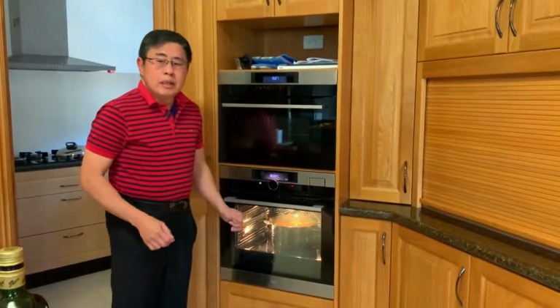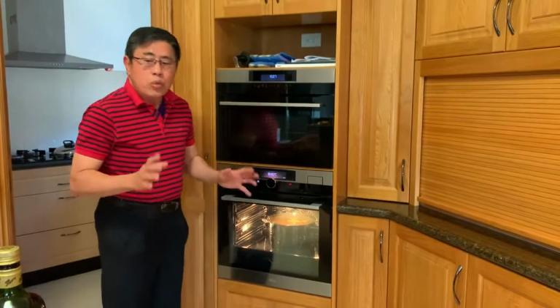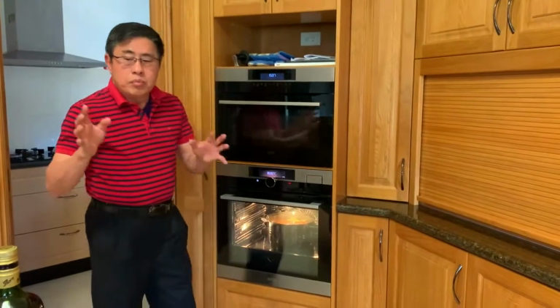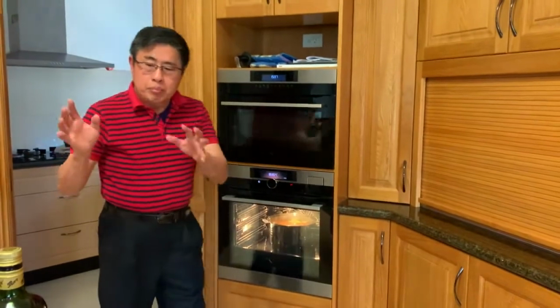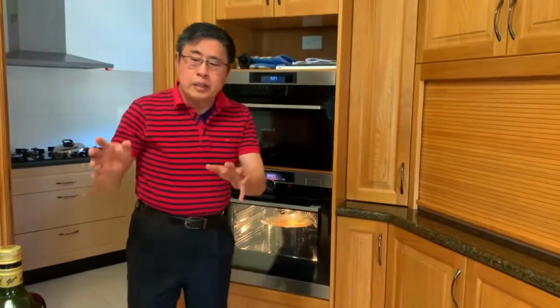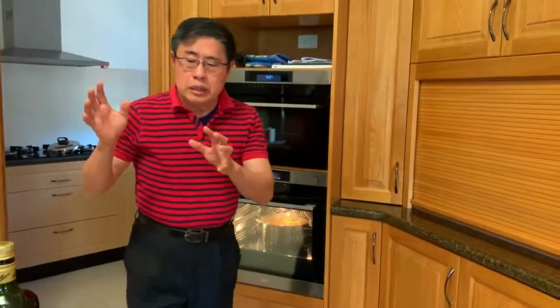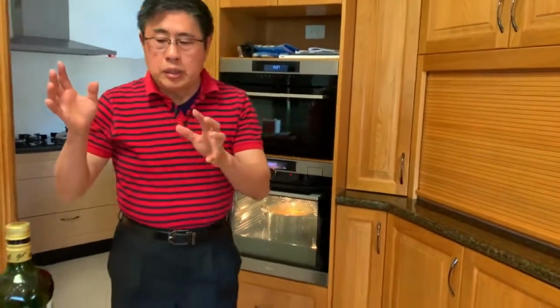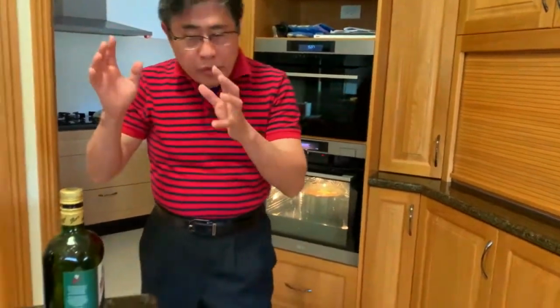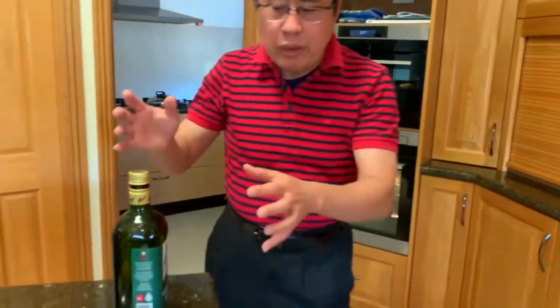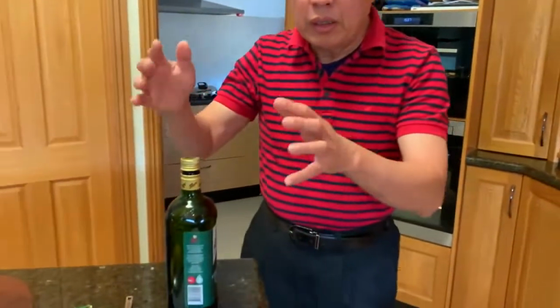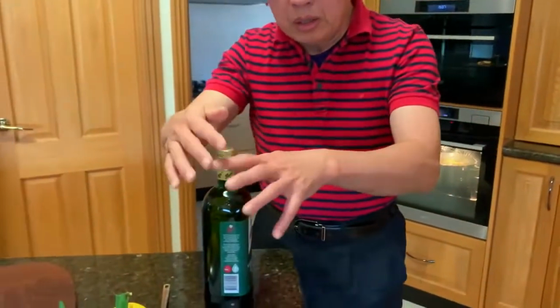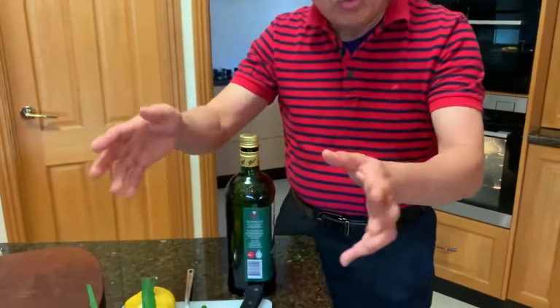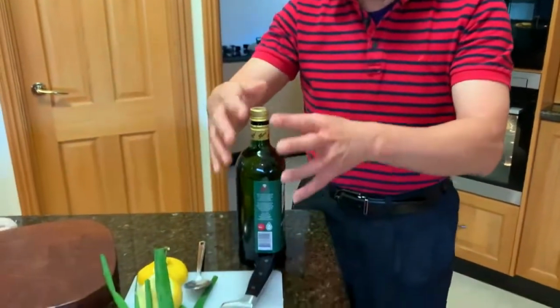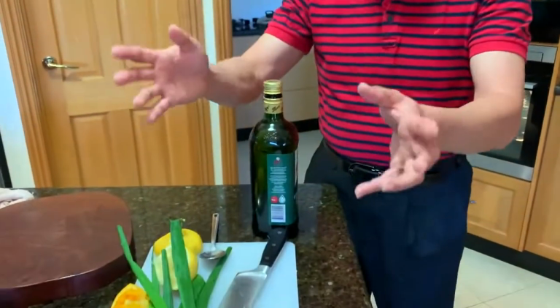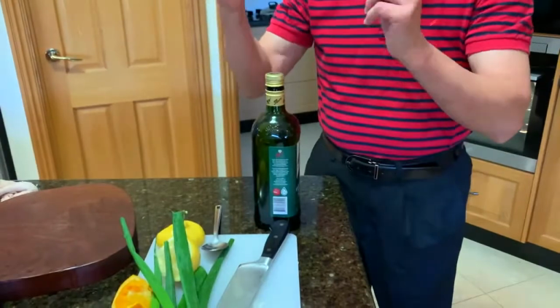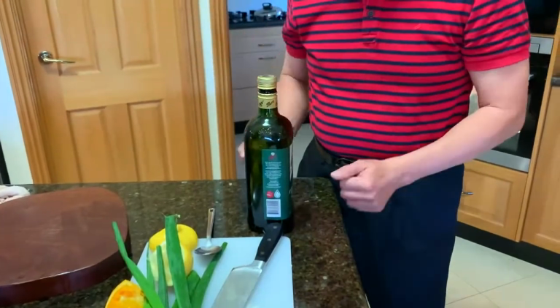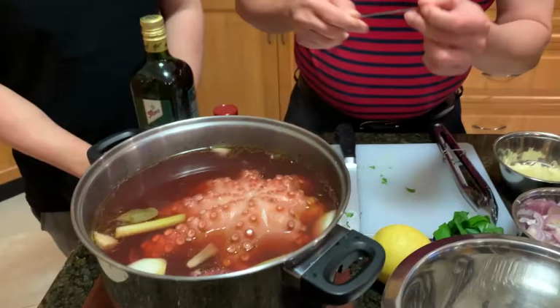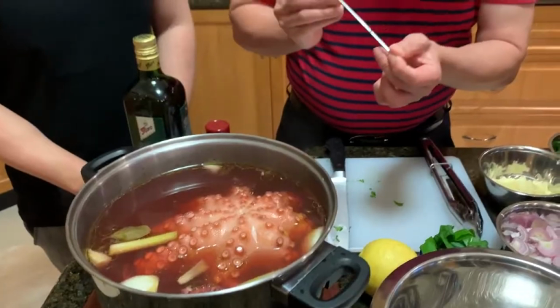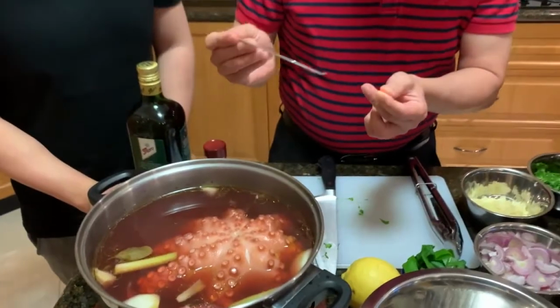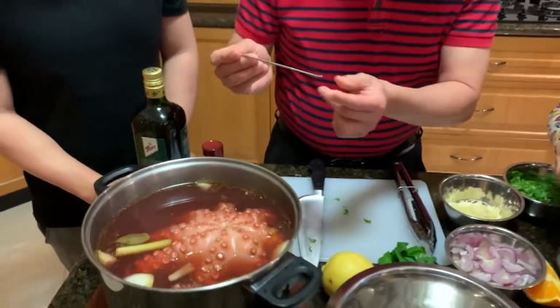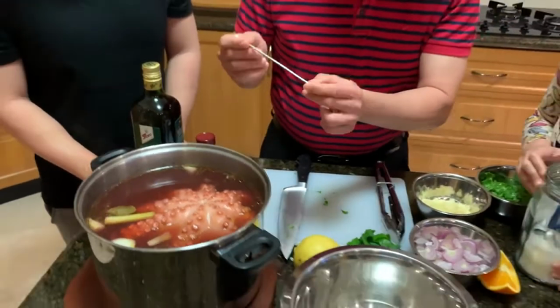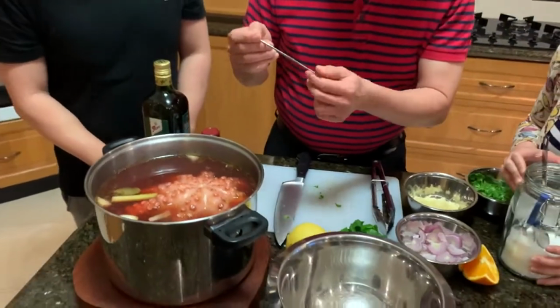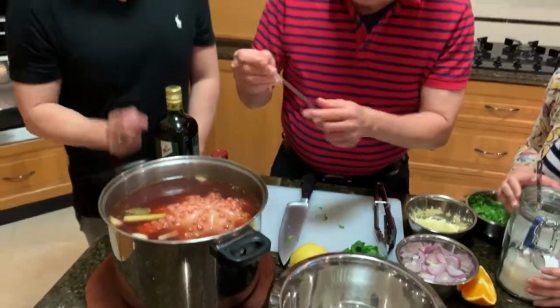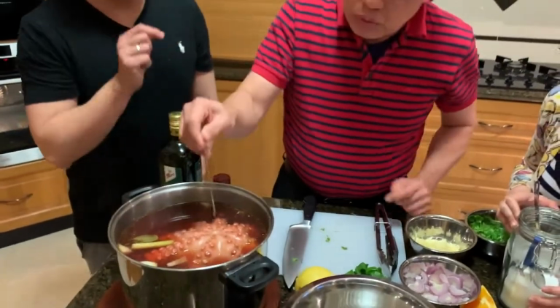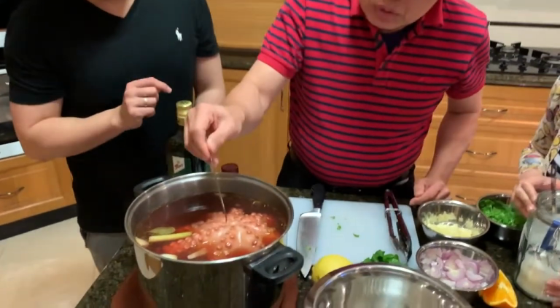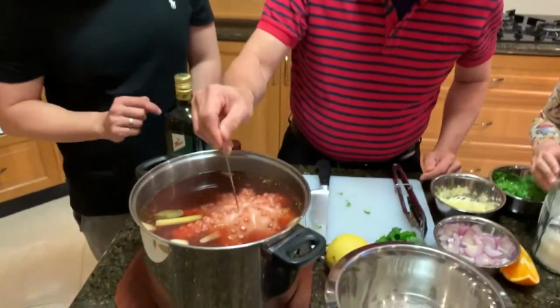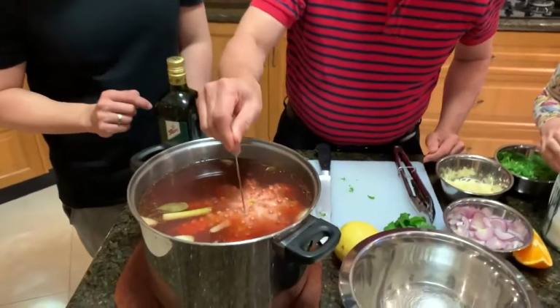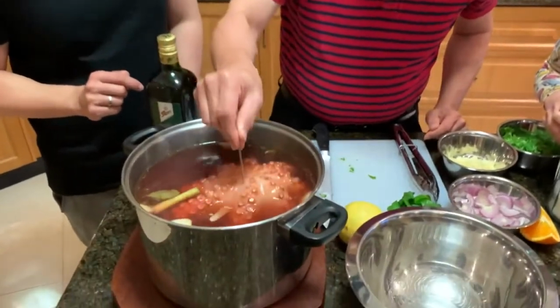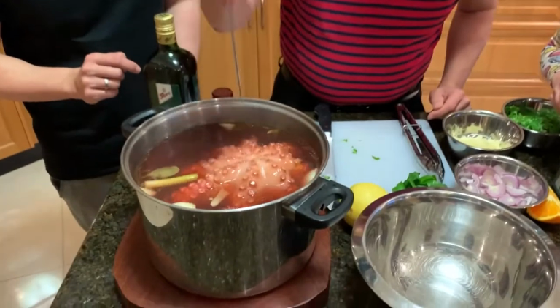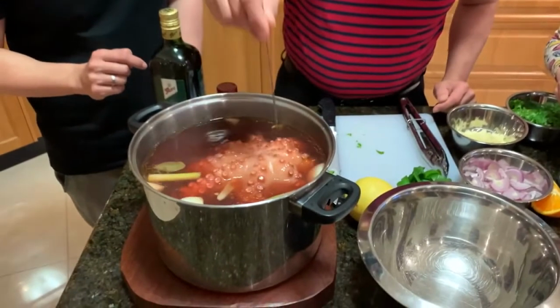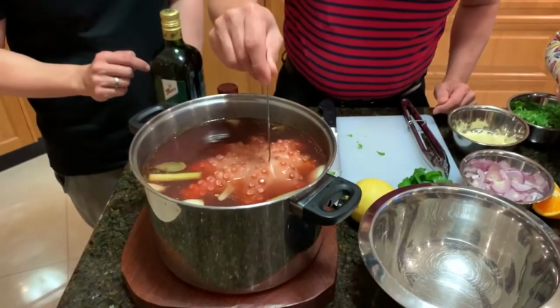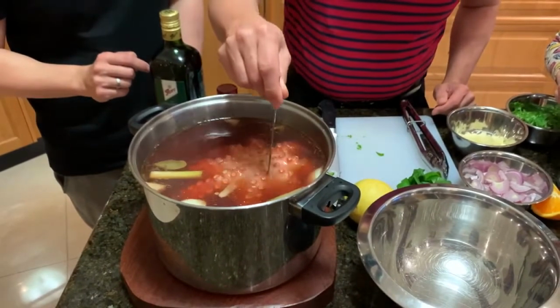Now we are preparing the marinate — that's how to marinate the octopus. To test whether it is tender enough, you just poke it. You can see it goes through quite easily.